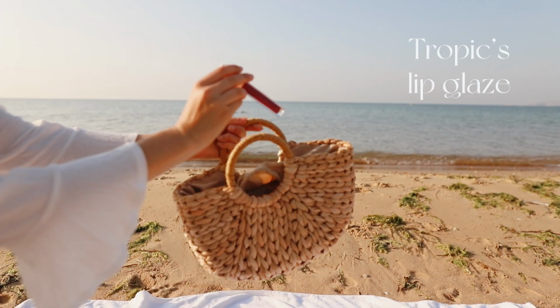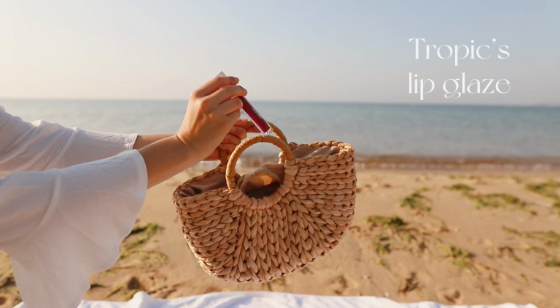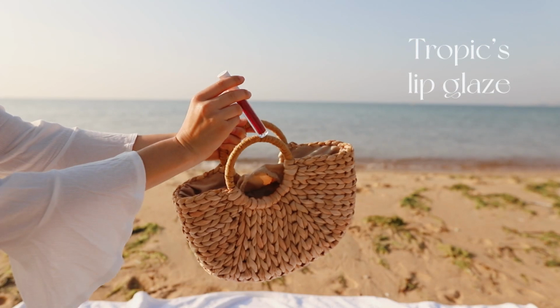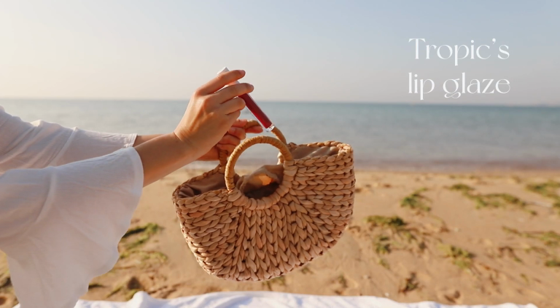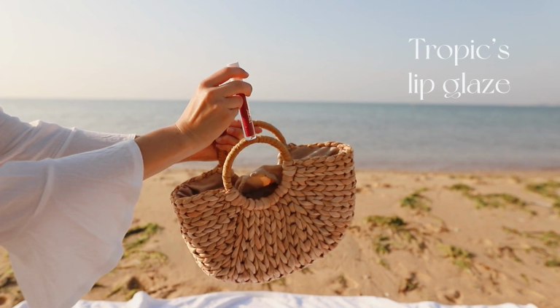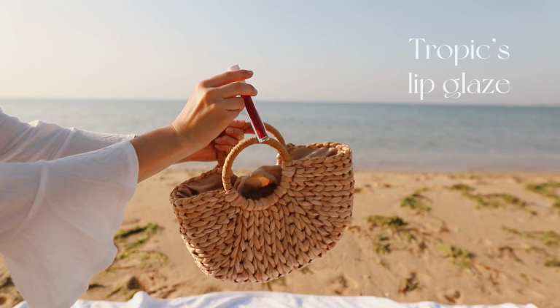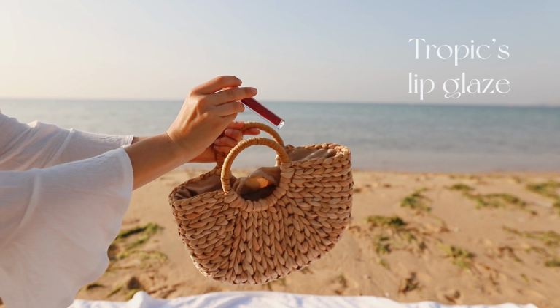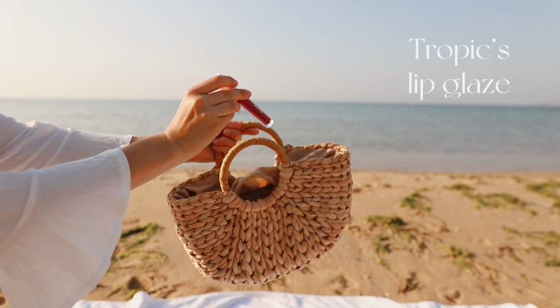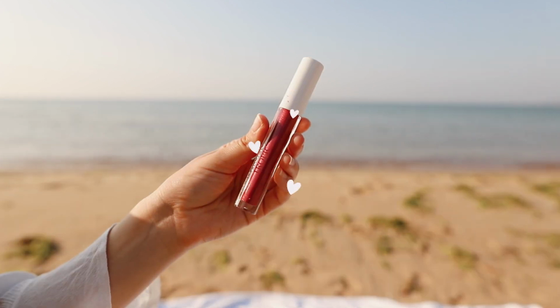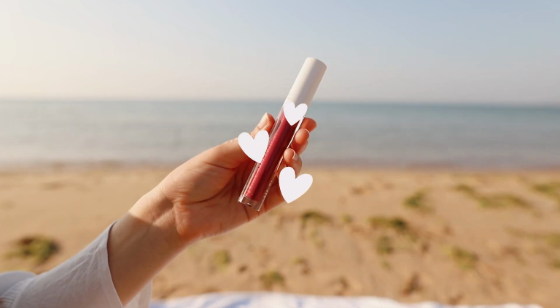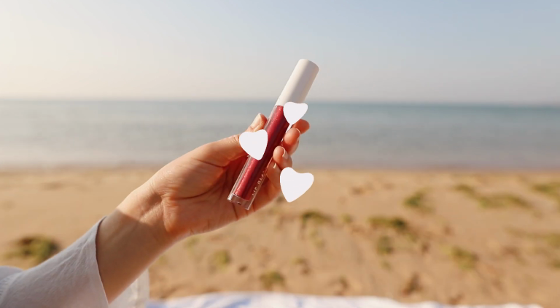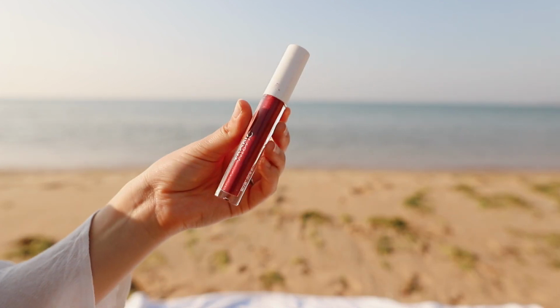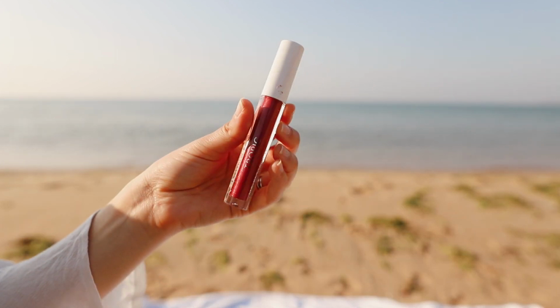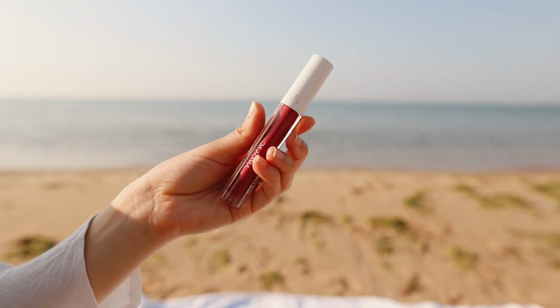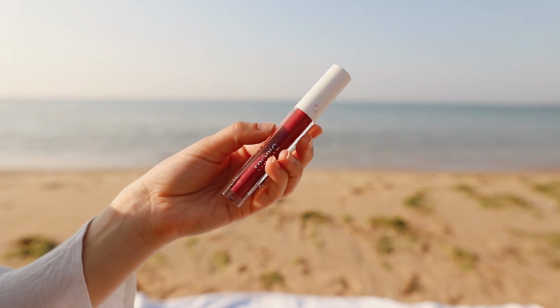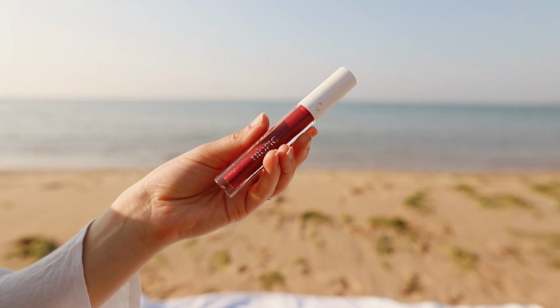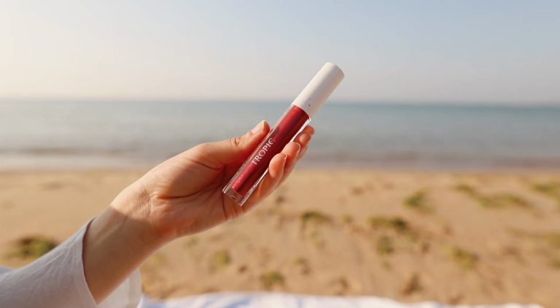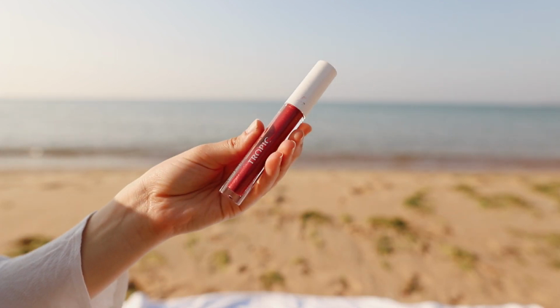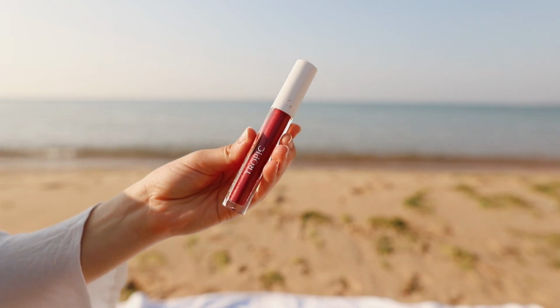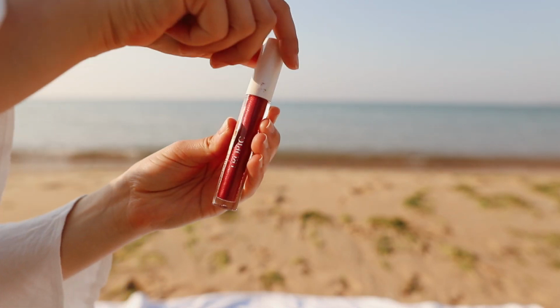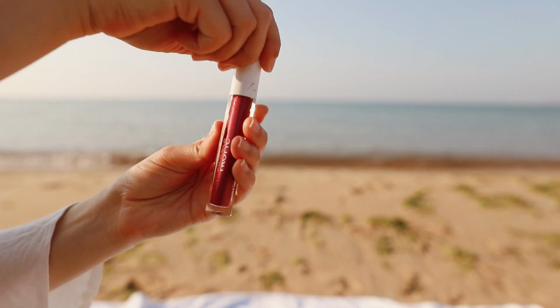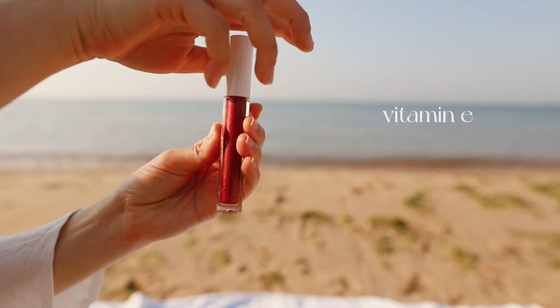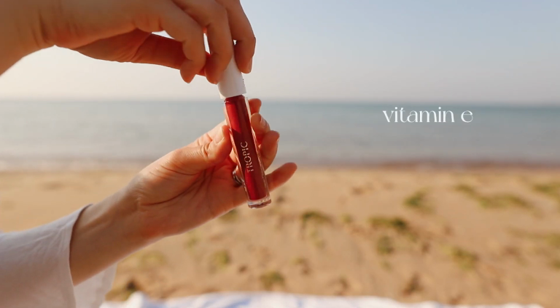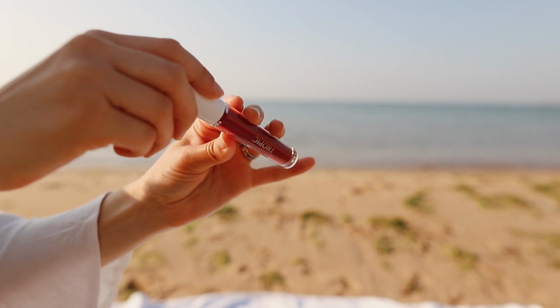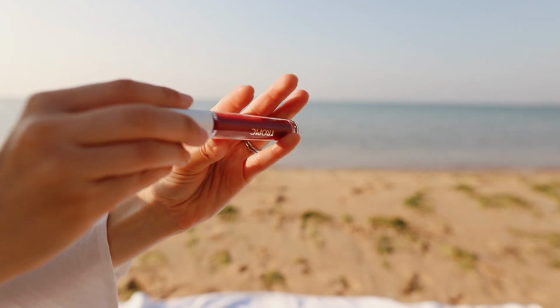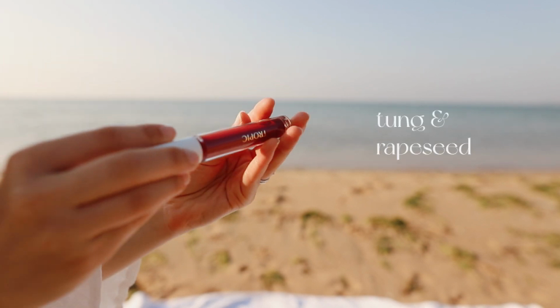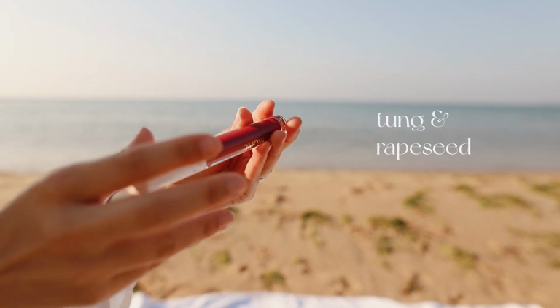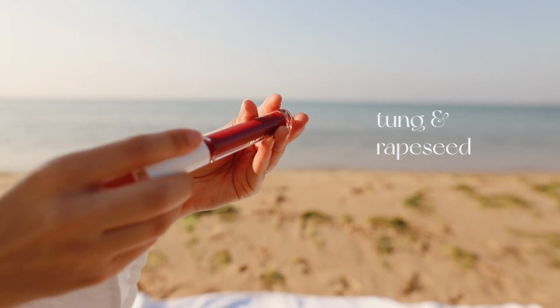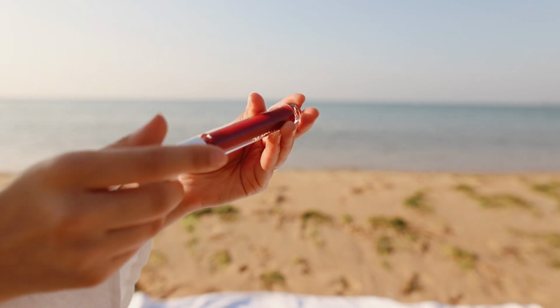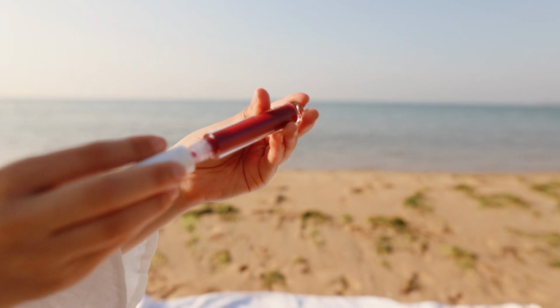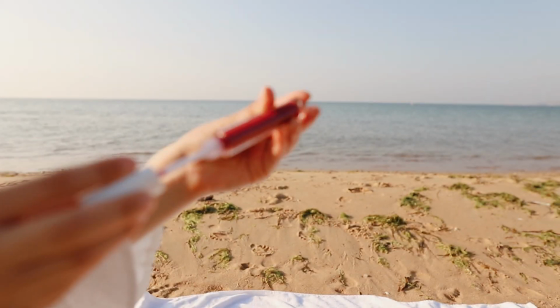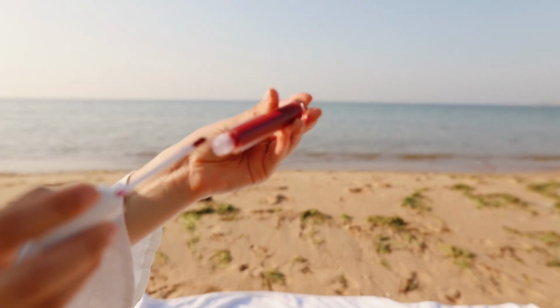This is the Tropic Lip Glaze, which is great for a burst of color when I'm at the beach. It hydrates the lips with vitamin E and protects them with tungsten and rapeseed polymers, so it also helps care for them if they're chapped.